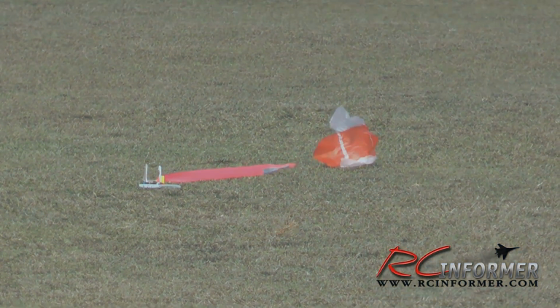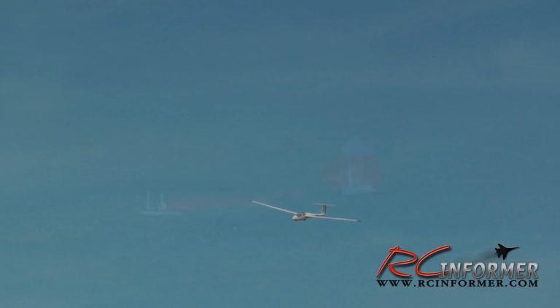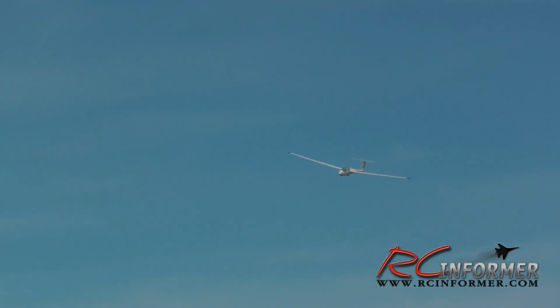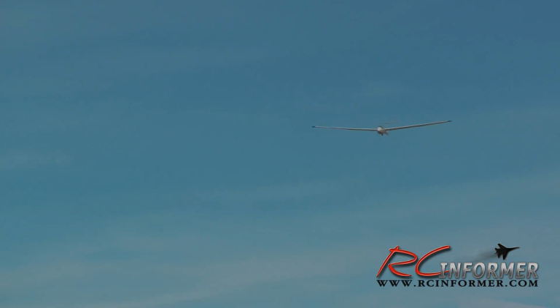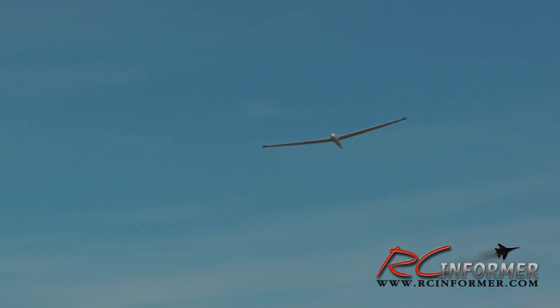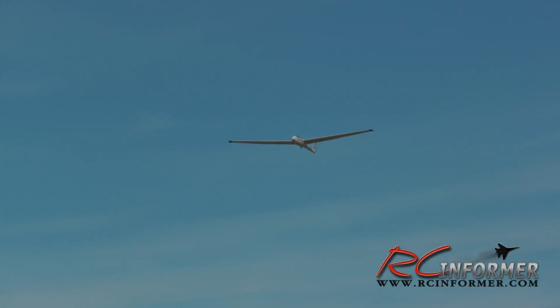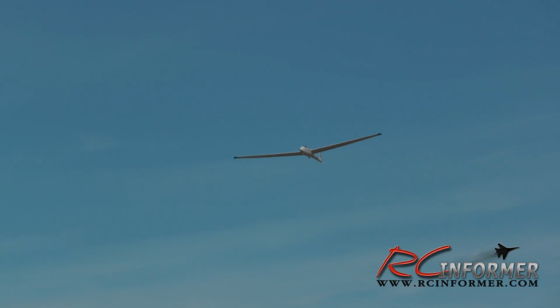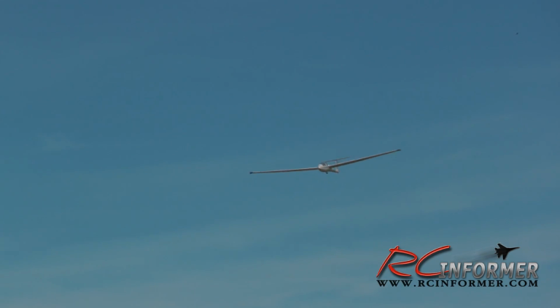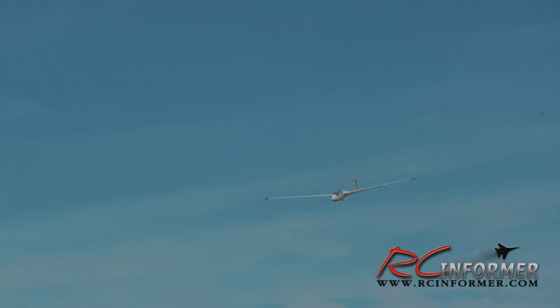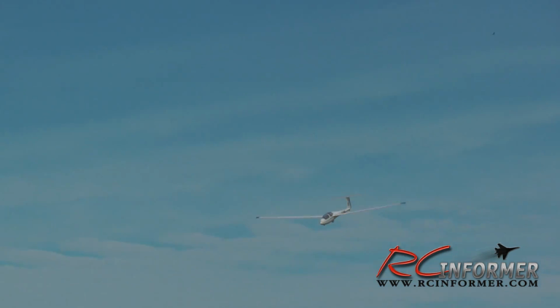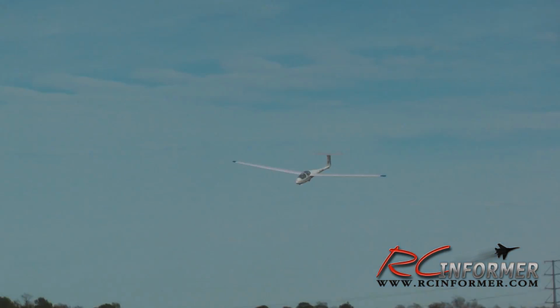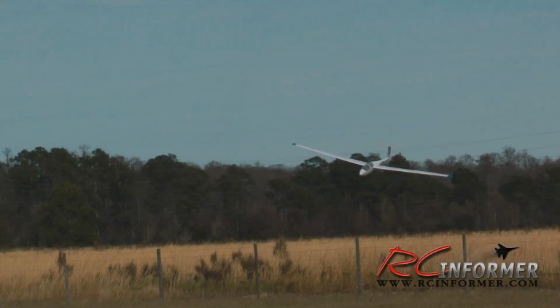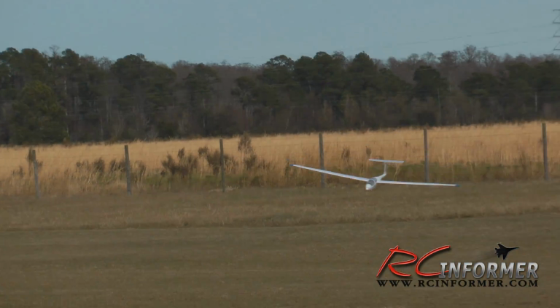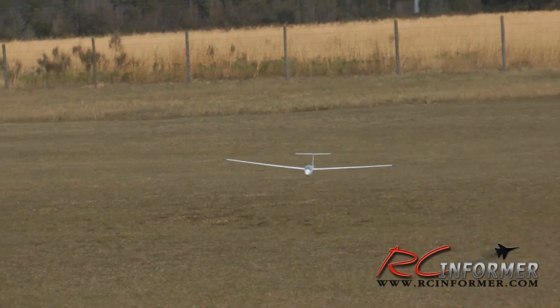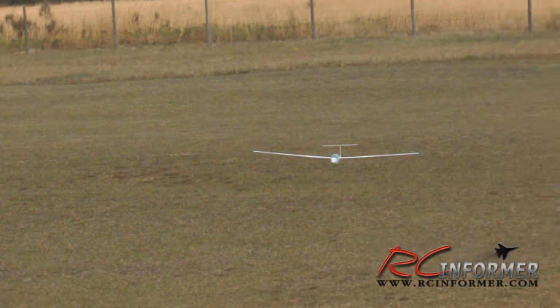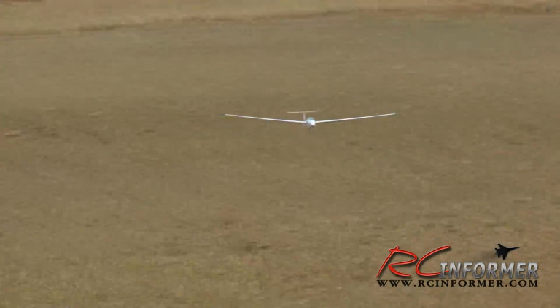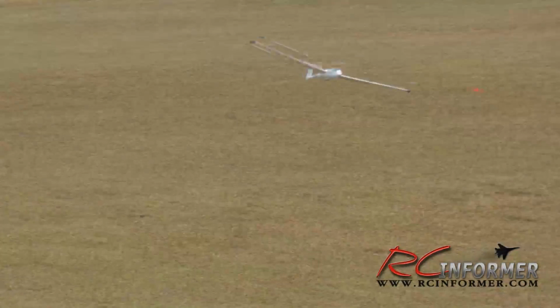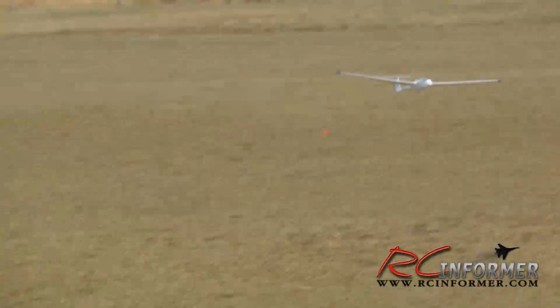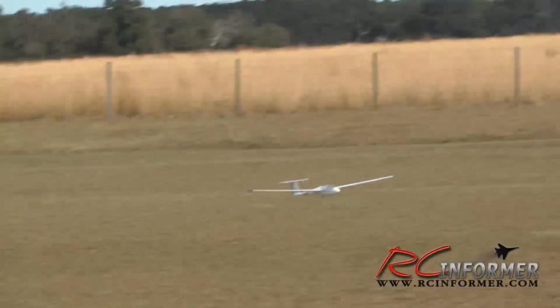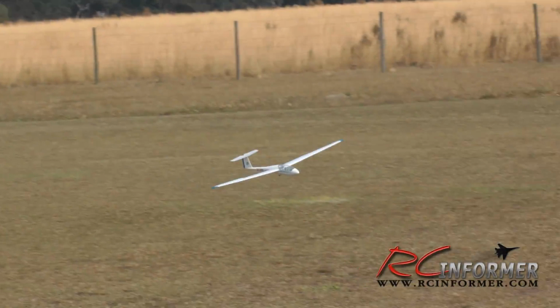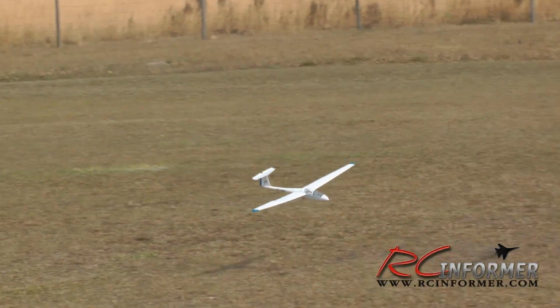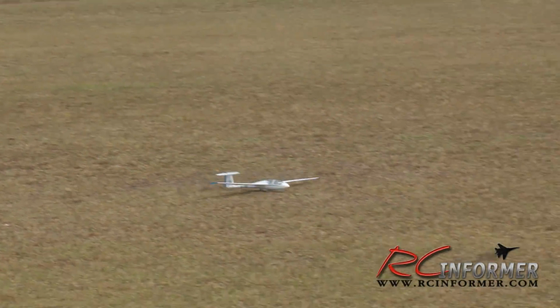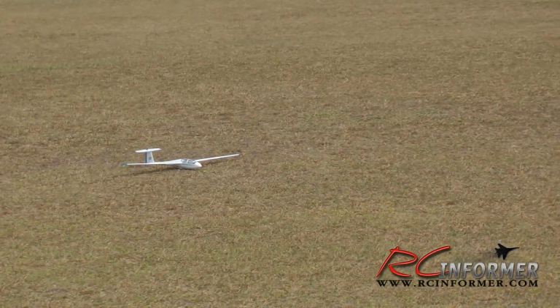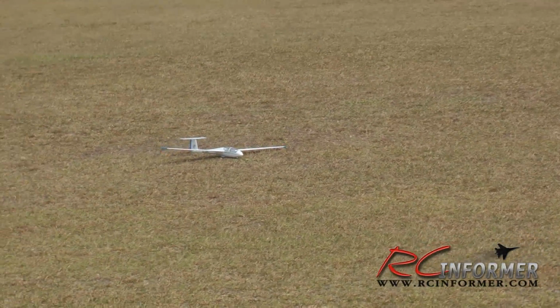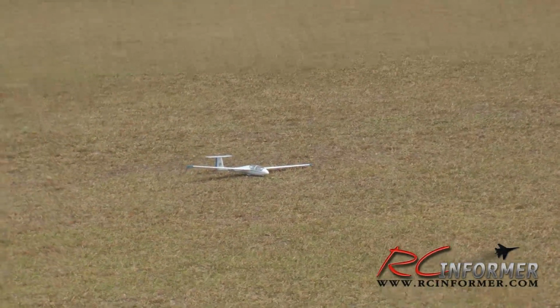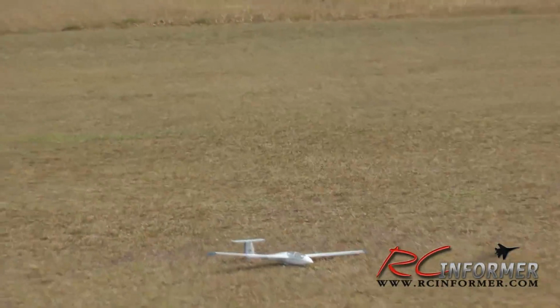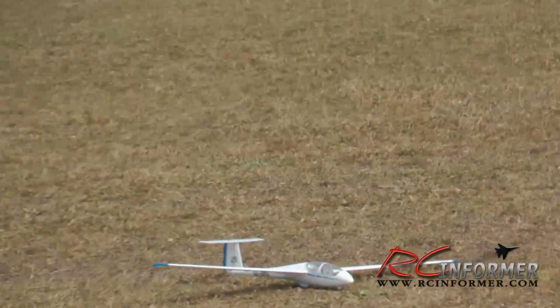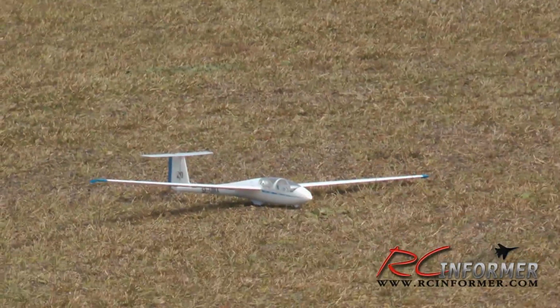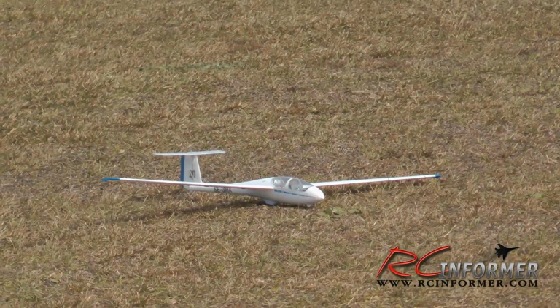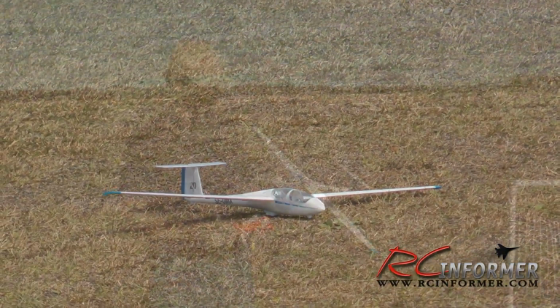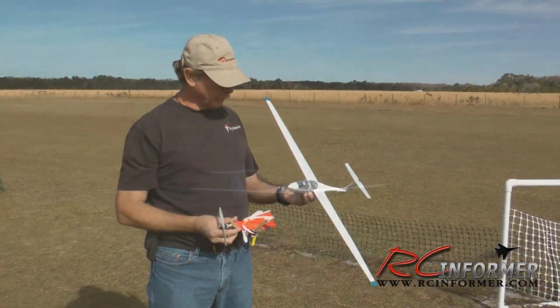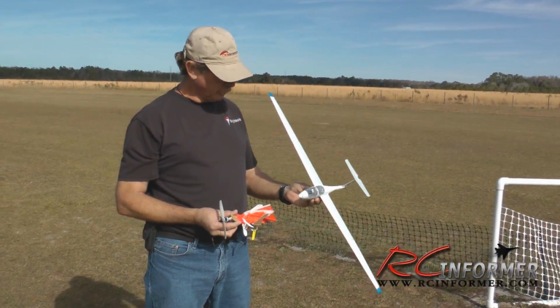When you flip the switch to release the tow cable, the whole system will drop away from the airplane and parachute safely to earth. You can see here Chuck launching the airplane — it has lots of power and gets it up there. Once the plane is at a real high altitude, you flip the switch to release the power pod, the power package drops away nicely with a parachute and lands safely, allowing you to glide the airplane down. Now to further explain how all this works, I'm going to turn this over to Chuck.